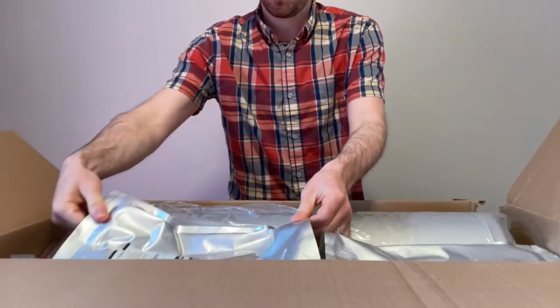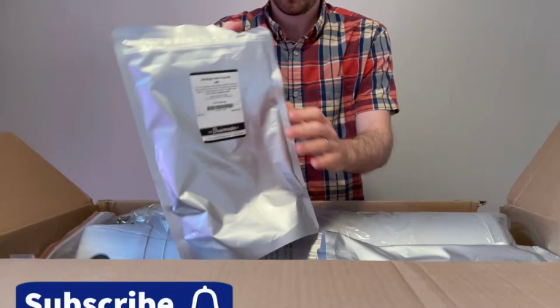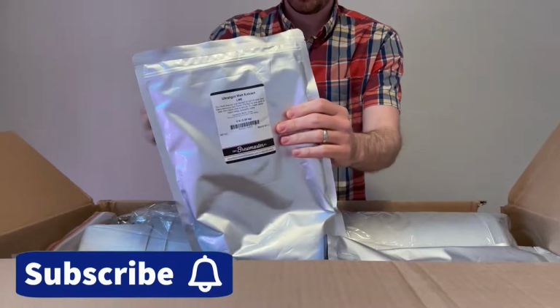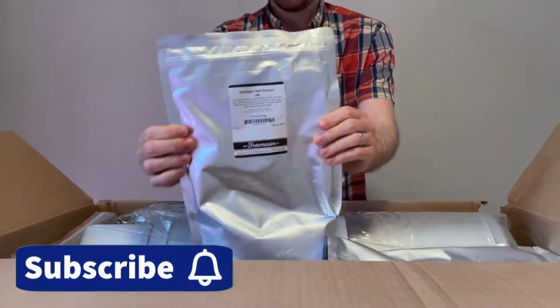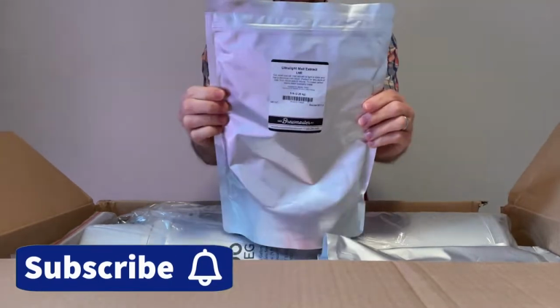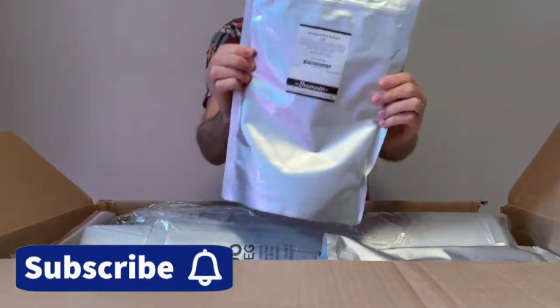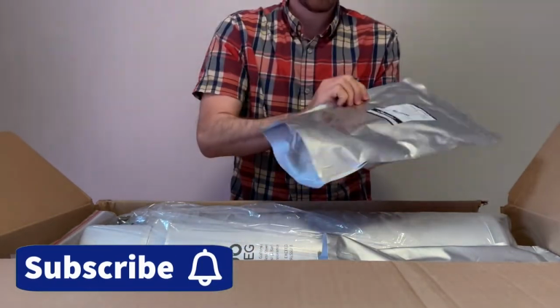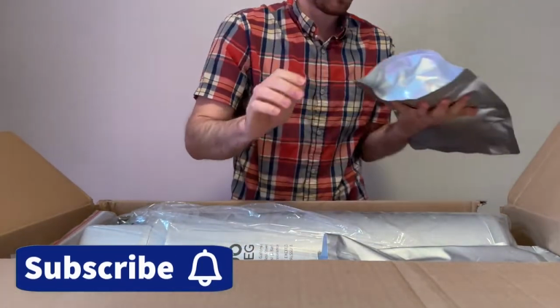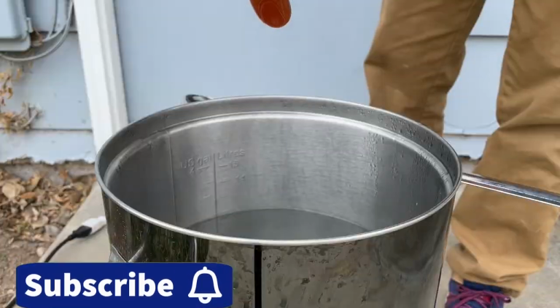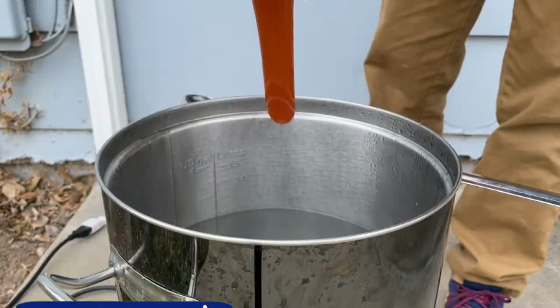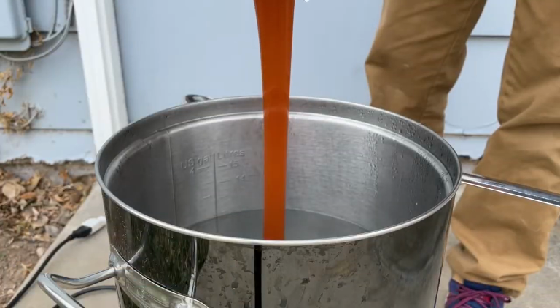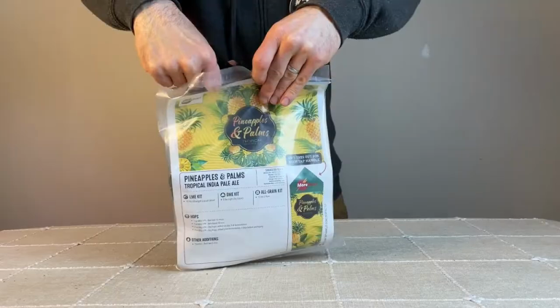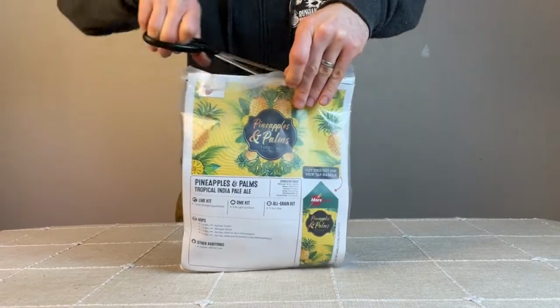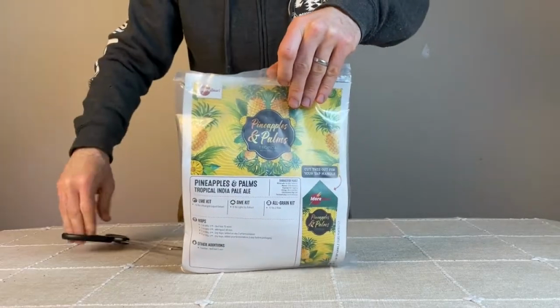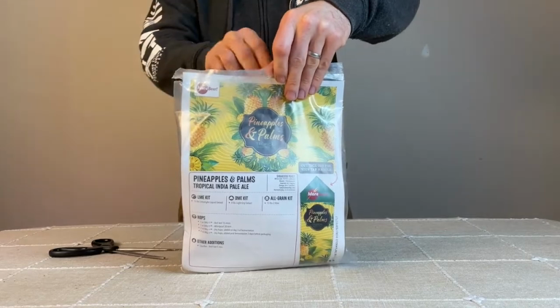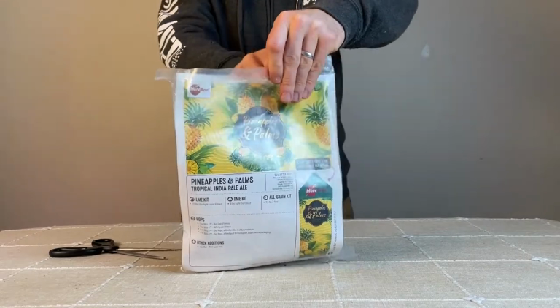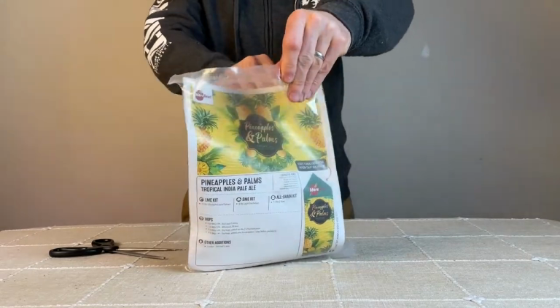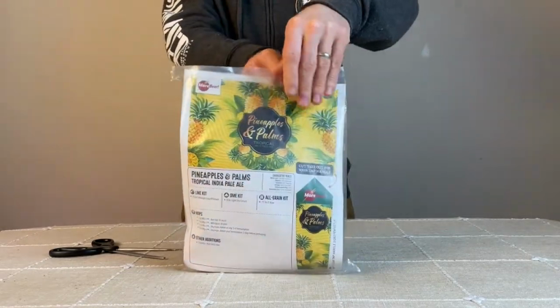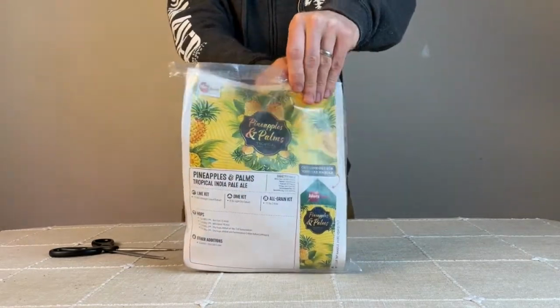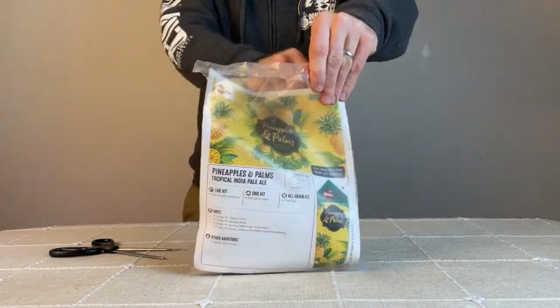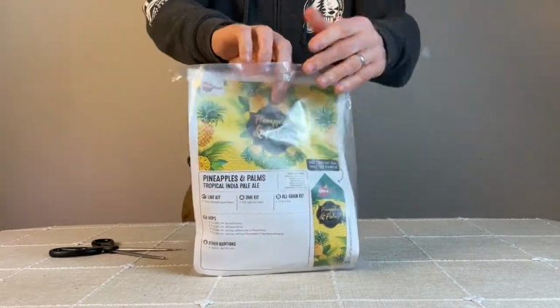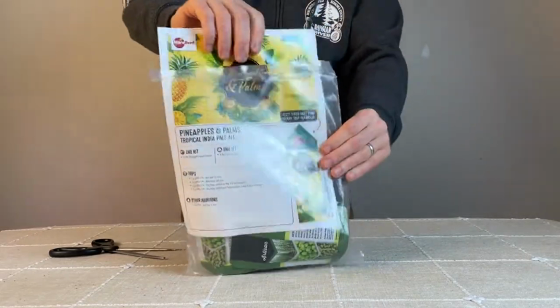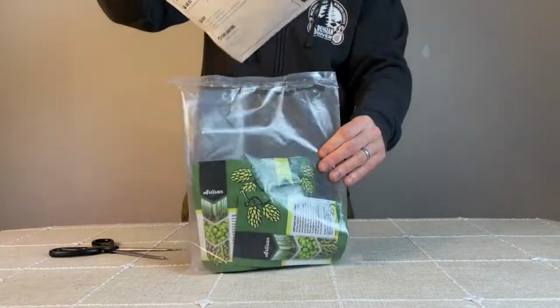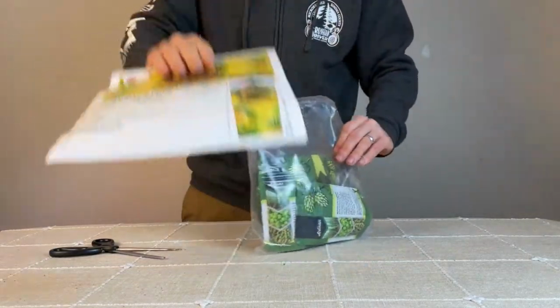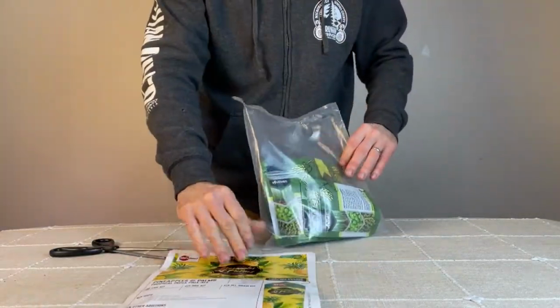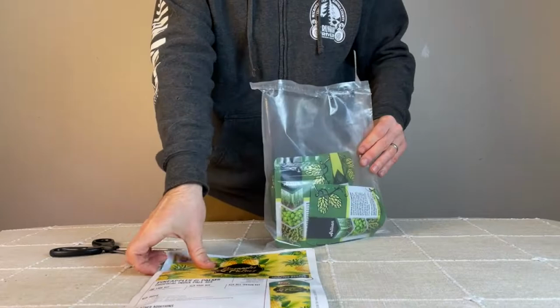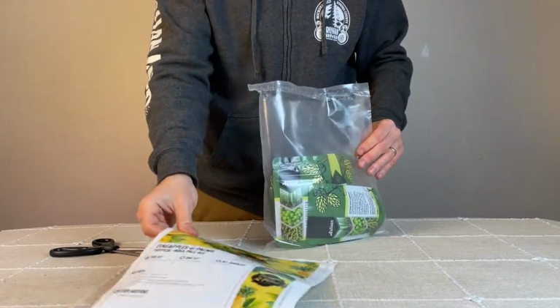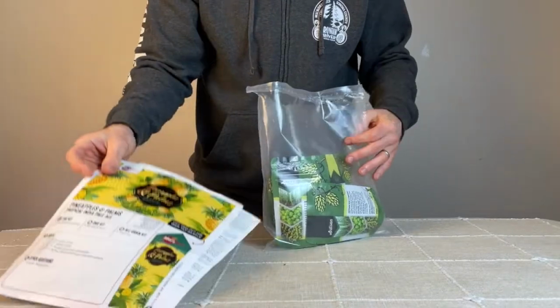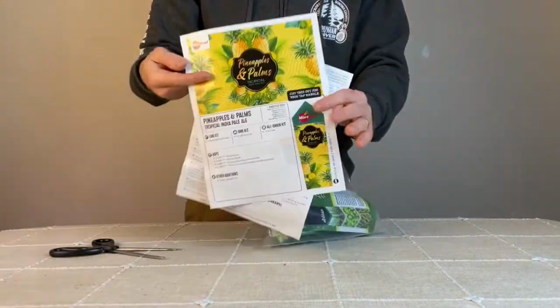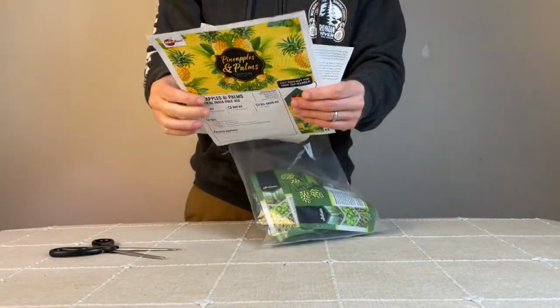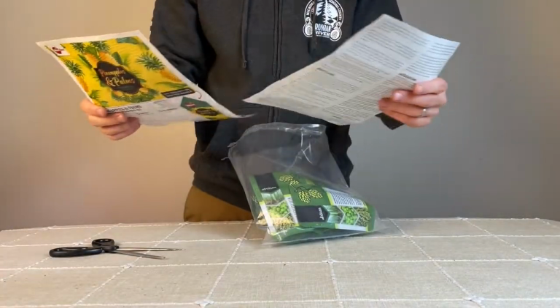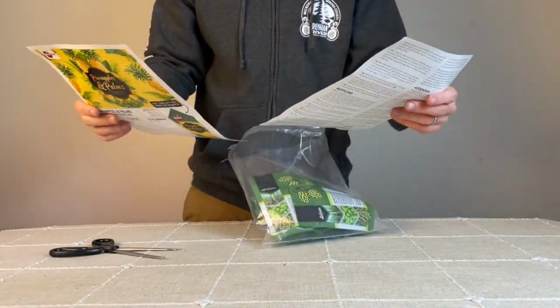The malt for this recipe is 100% ultra light liquid malt extract. In addition to the hops and malt extract provided in the kit, it also comes with instructions, a piece of paper for brew day notes, and a clarifier tablet to be added at the end of the boil.